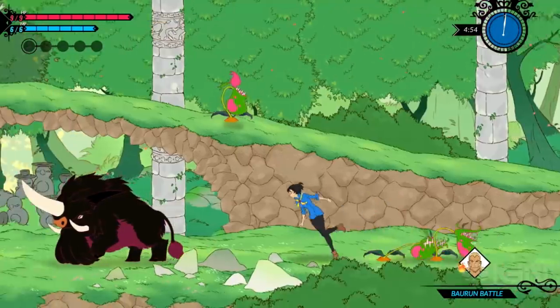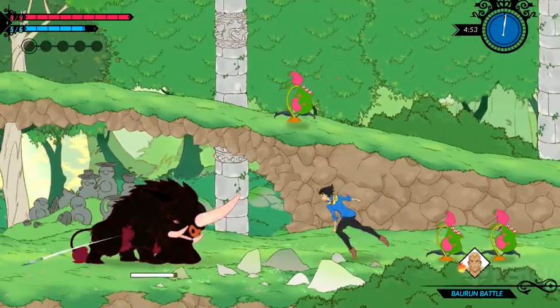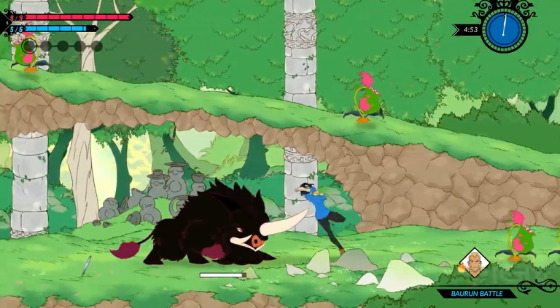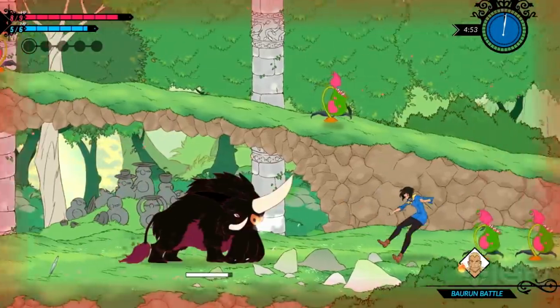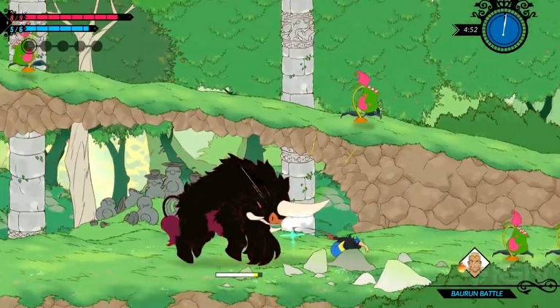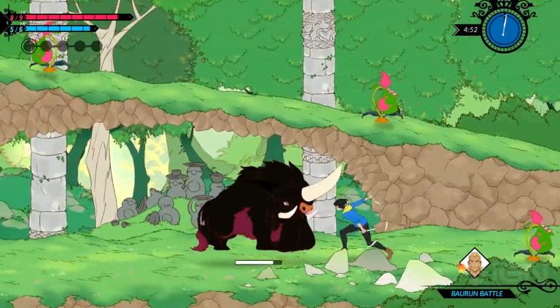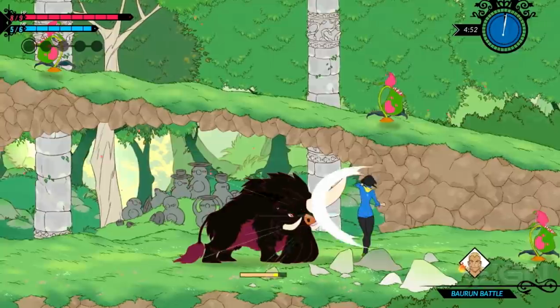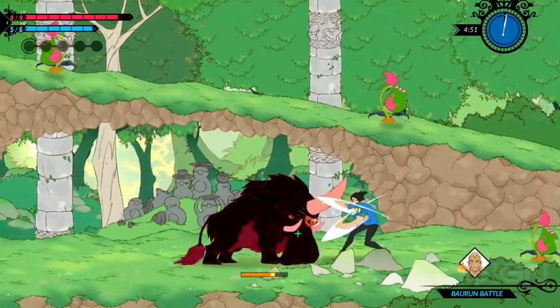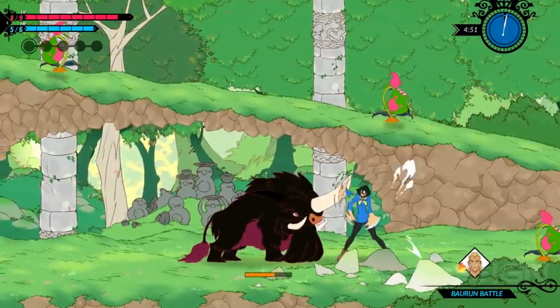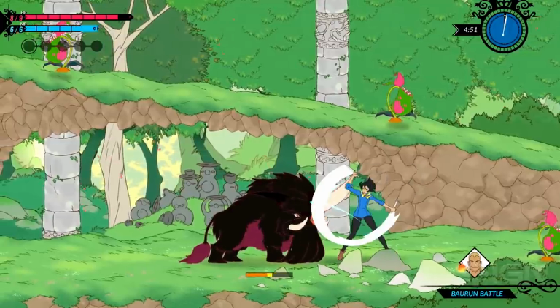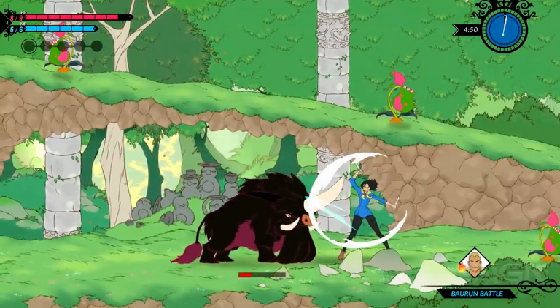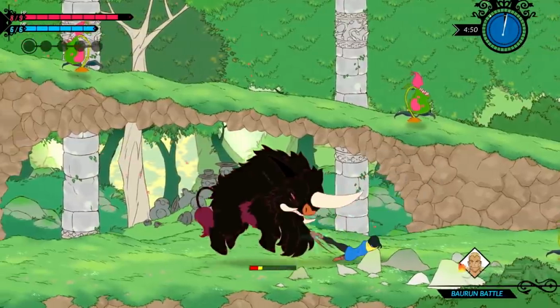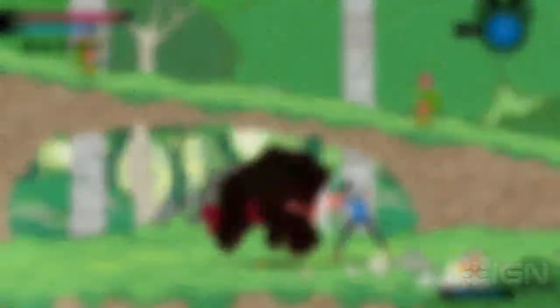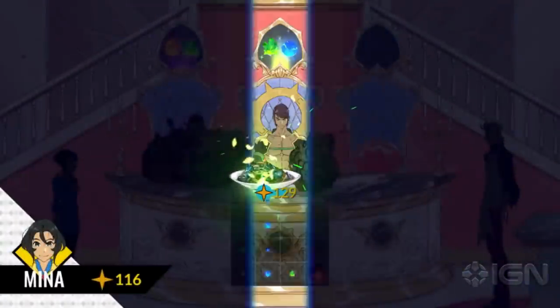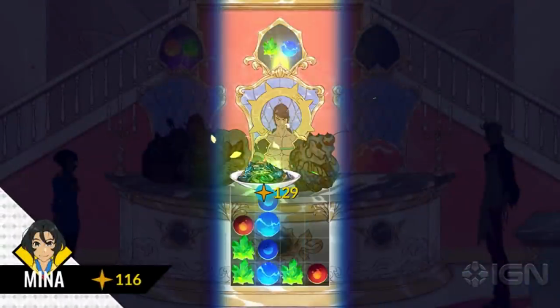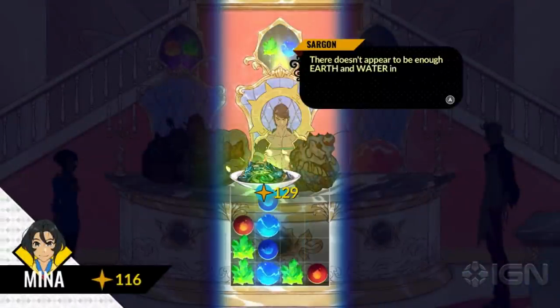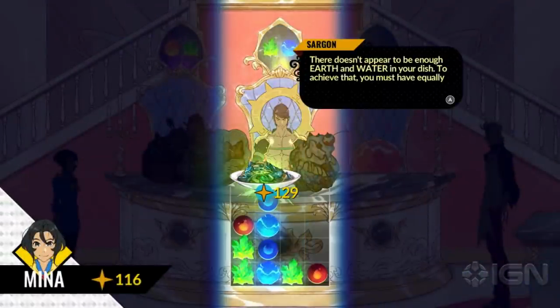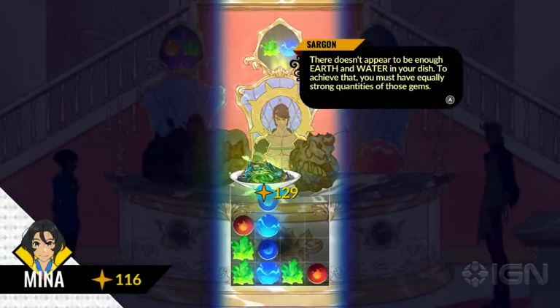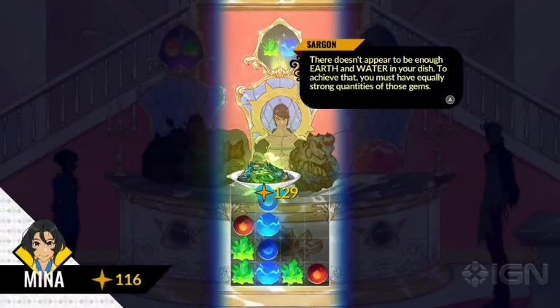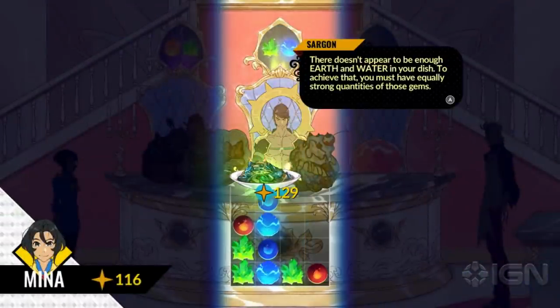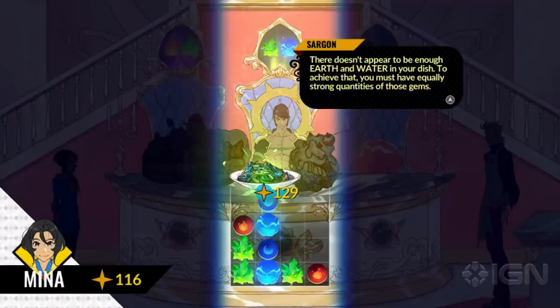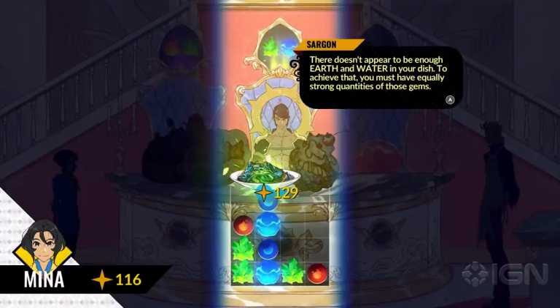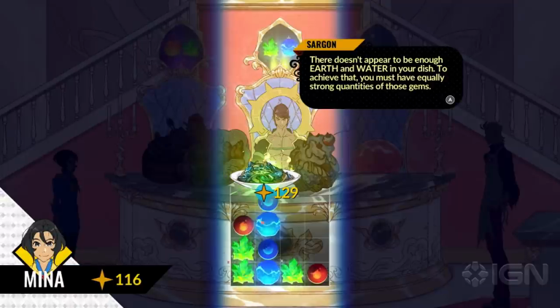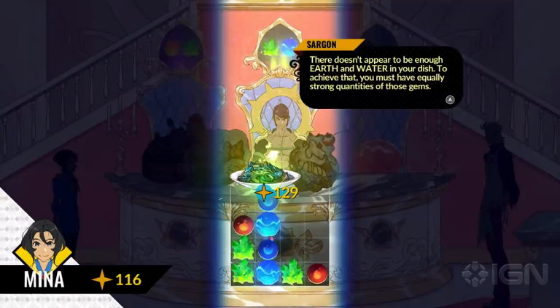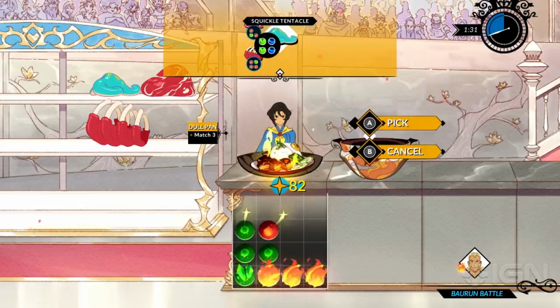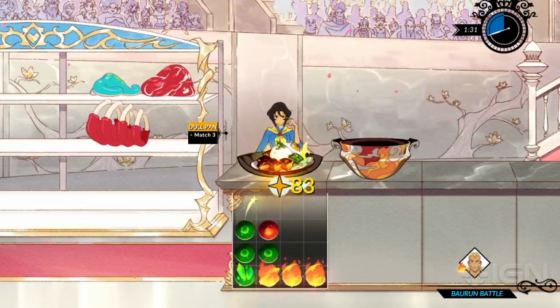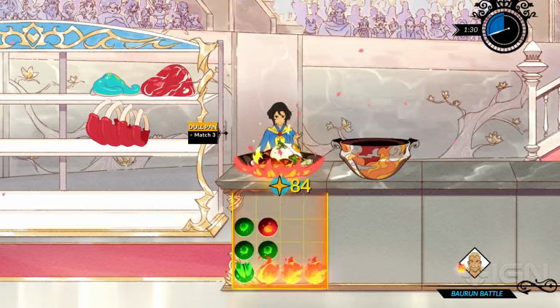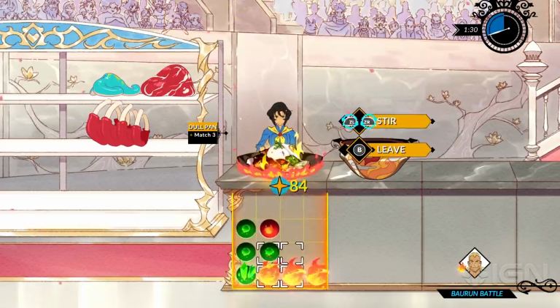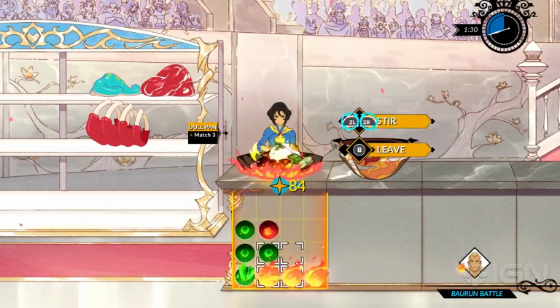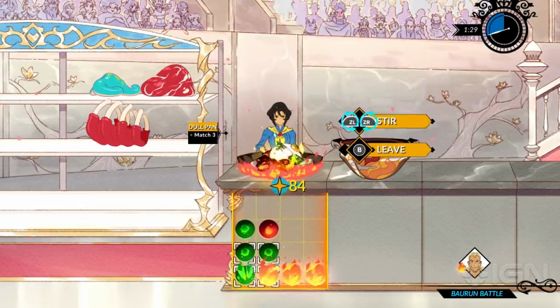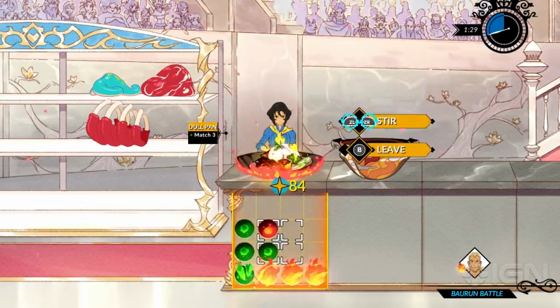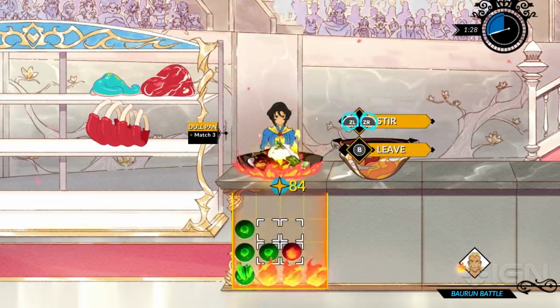Occasionally you're left to guess what gear you might need for an upcoming encounter, giving it a trial-and-error feel. A judge might have a taste for an earth-based dish, but you've only got gear that favors water. This can result in repeat cook-offs once you're properly informed.